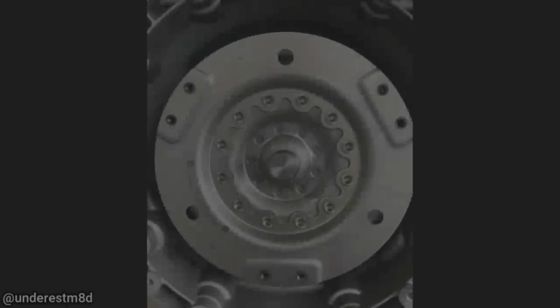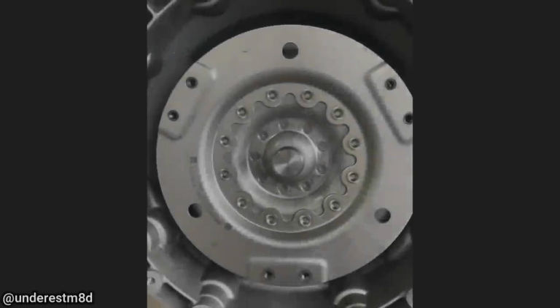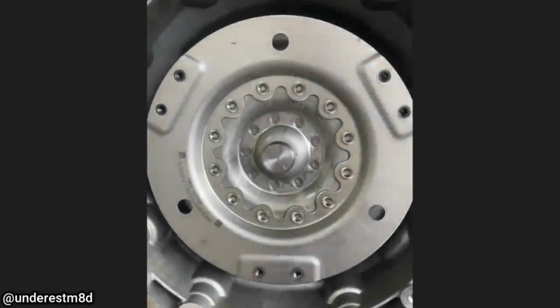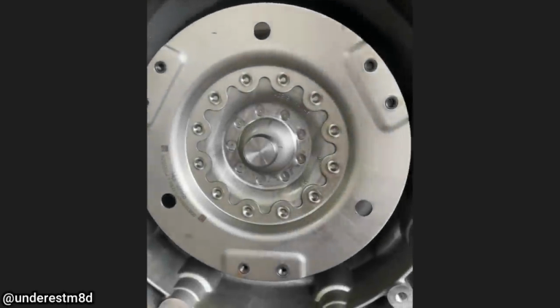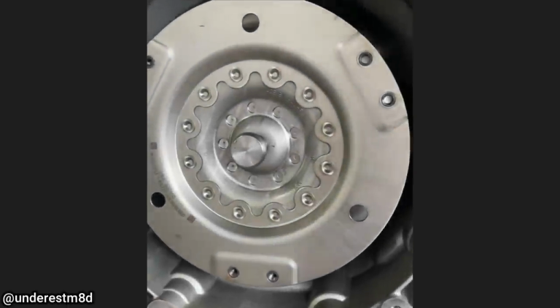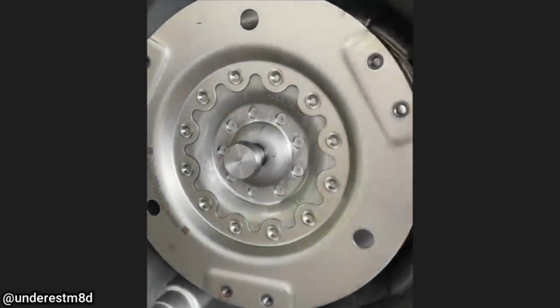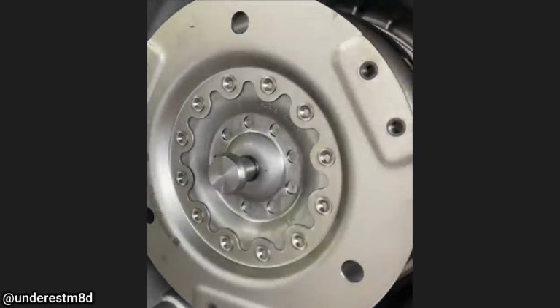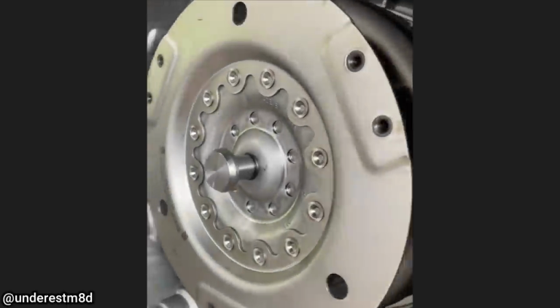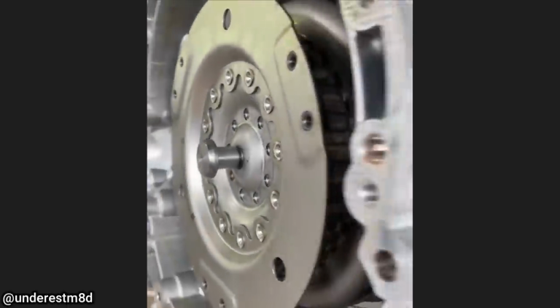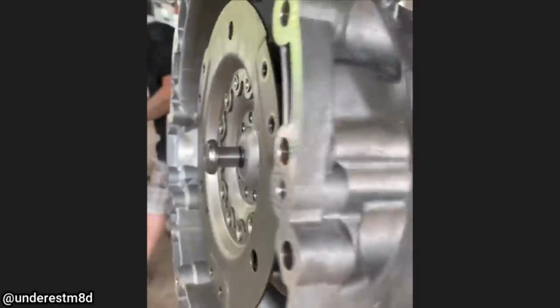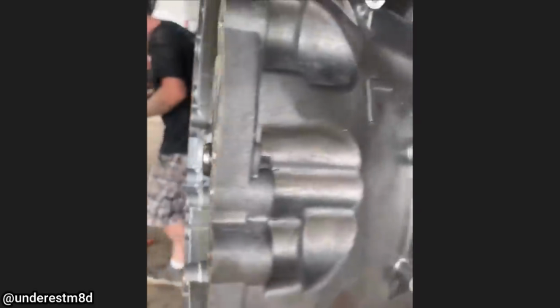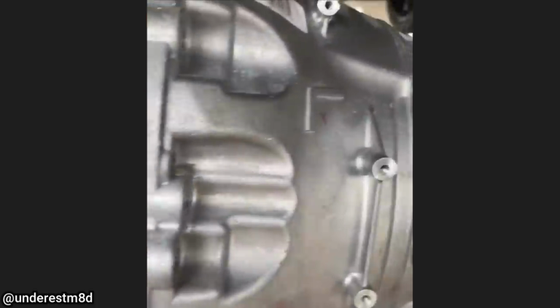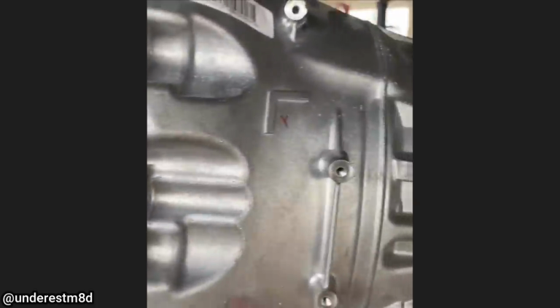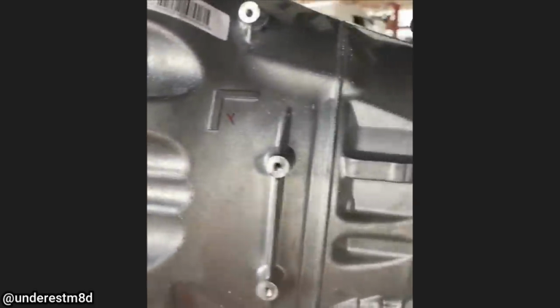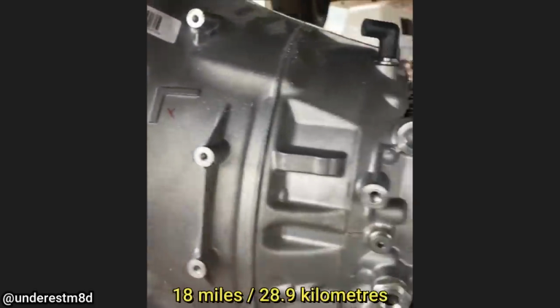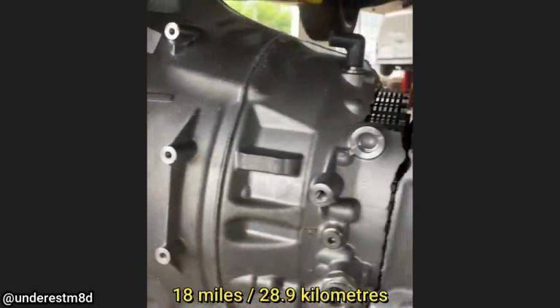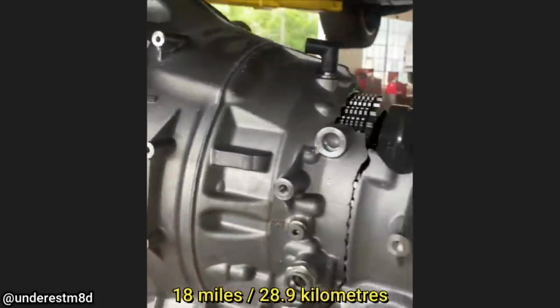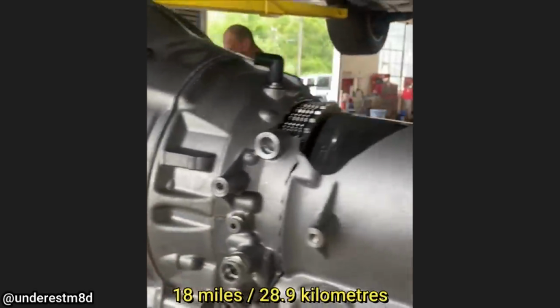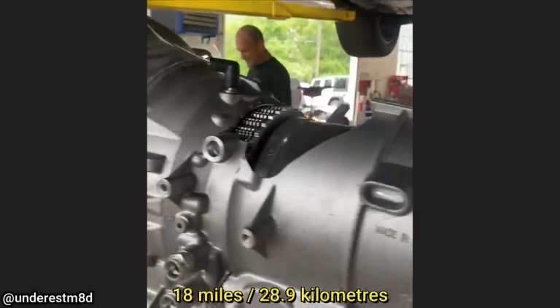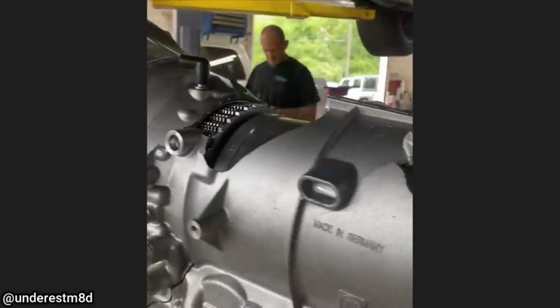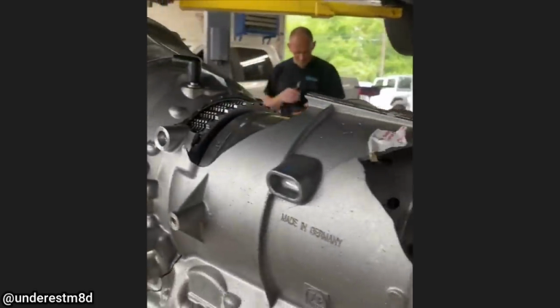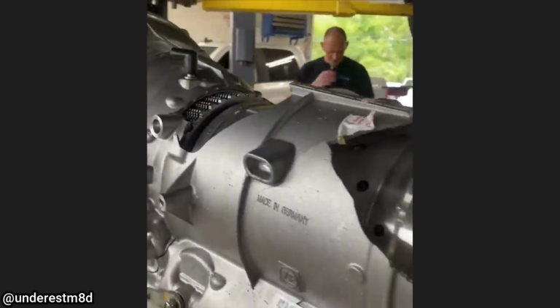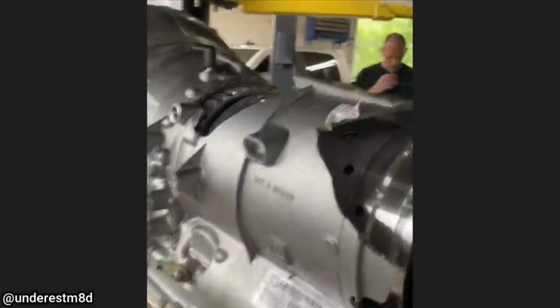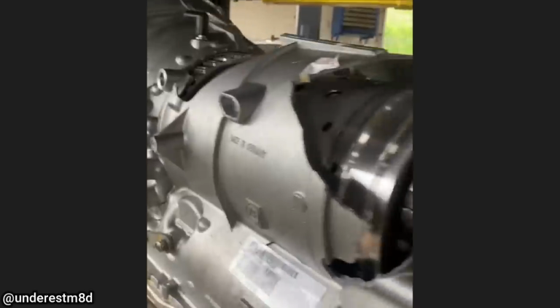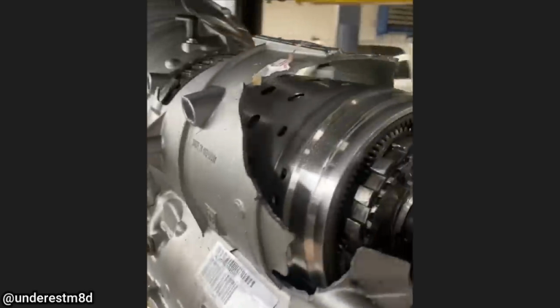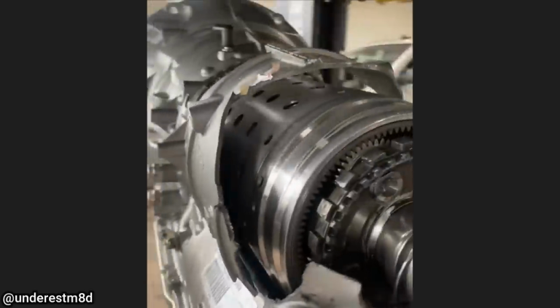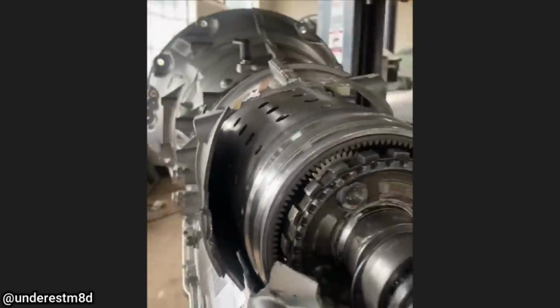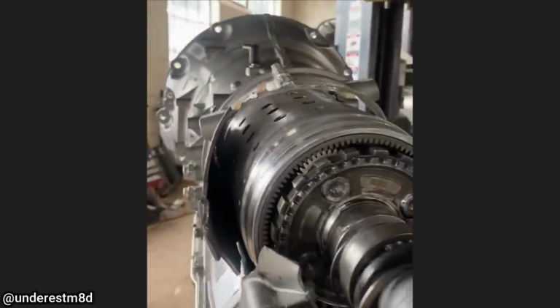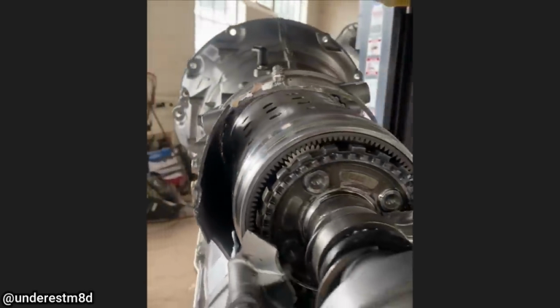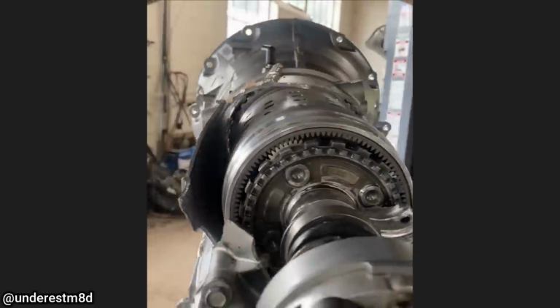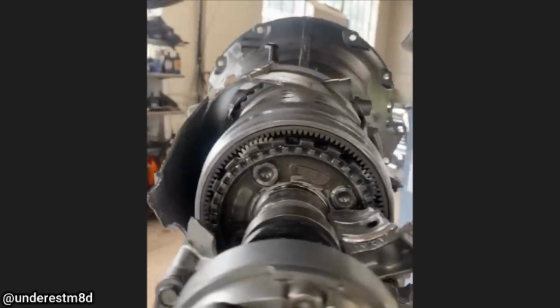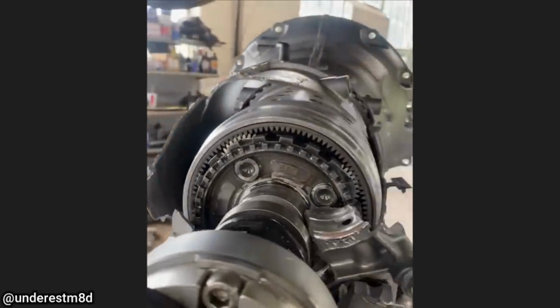This is an 8-speed automatic transmission from a Dodge Charger and it was just installed 18 miles ago. Despite it looking like it did not have fluid, the technician said there was fluid everywhere when it came in.